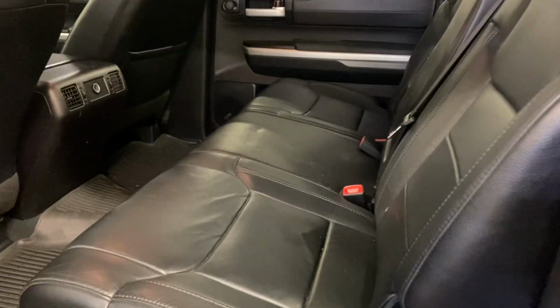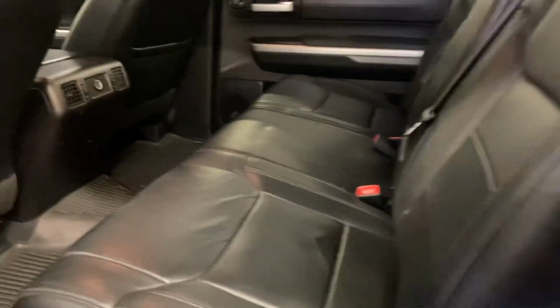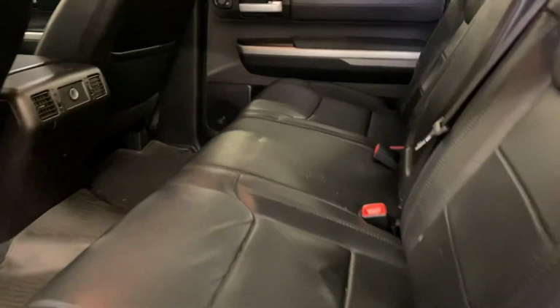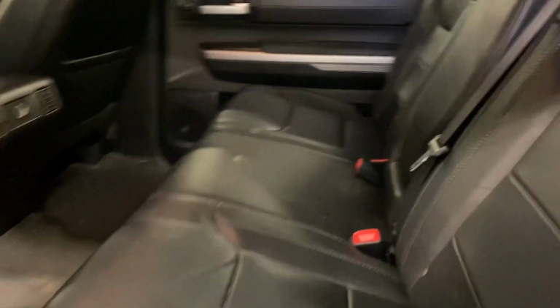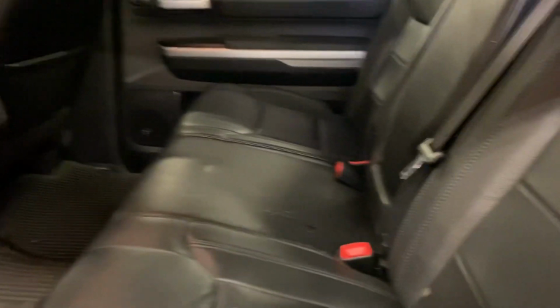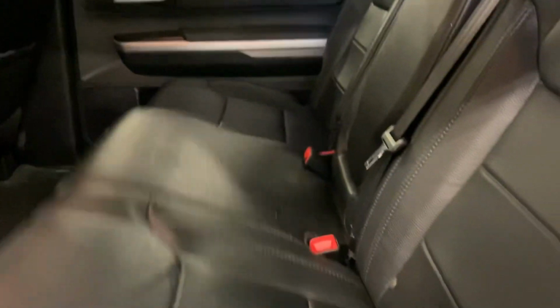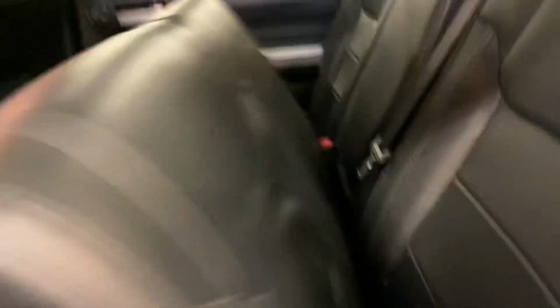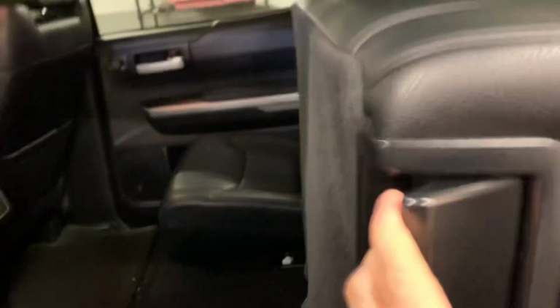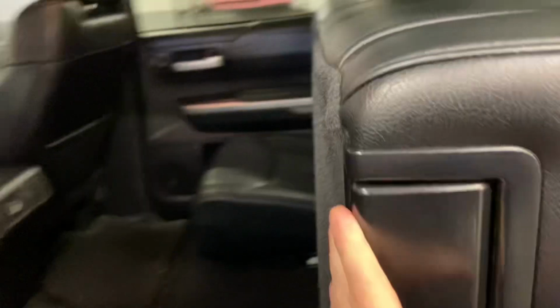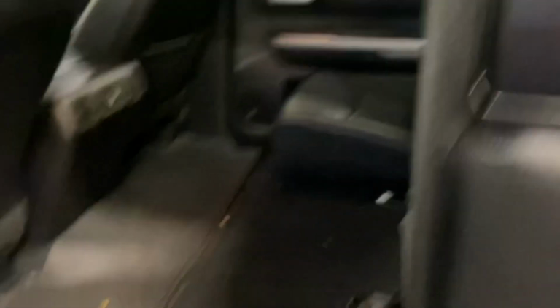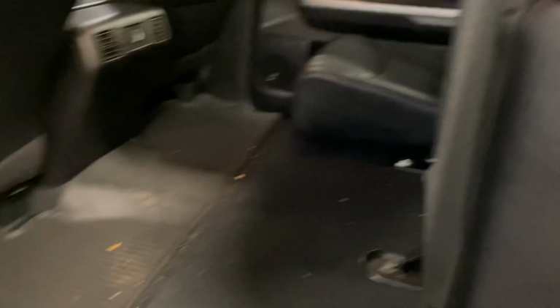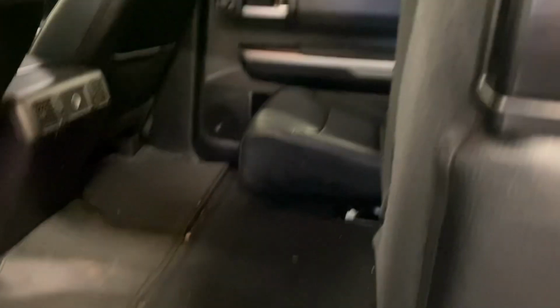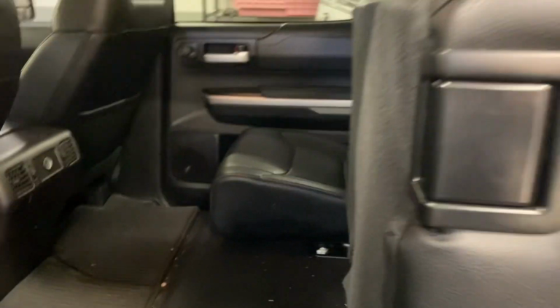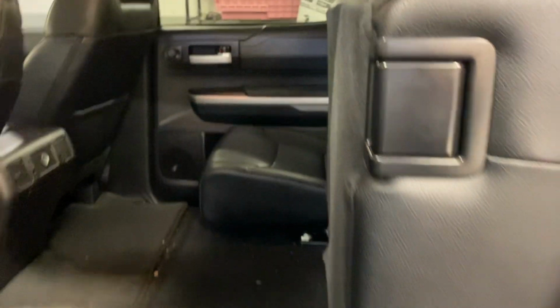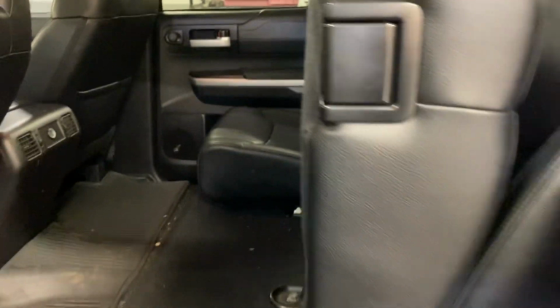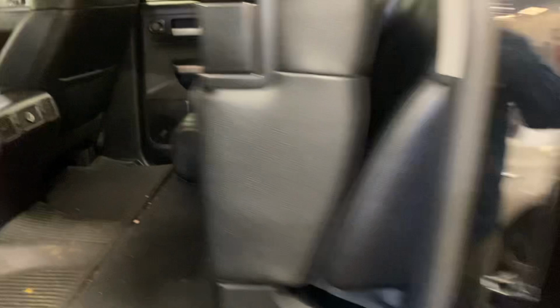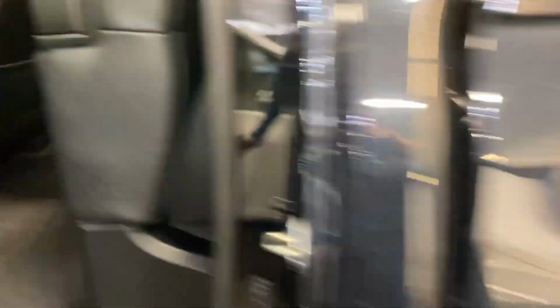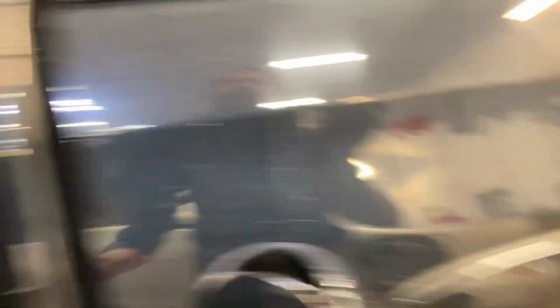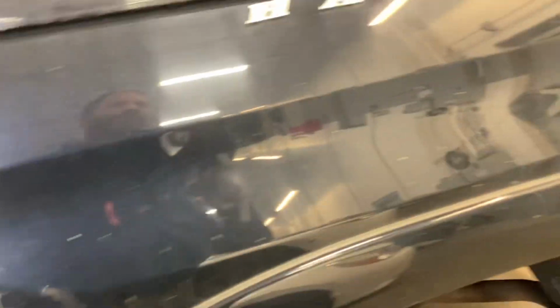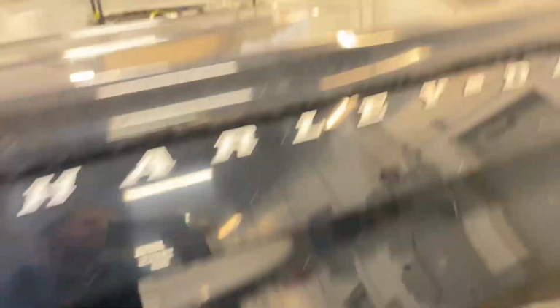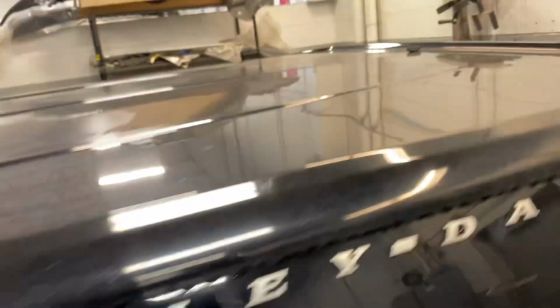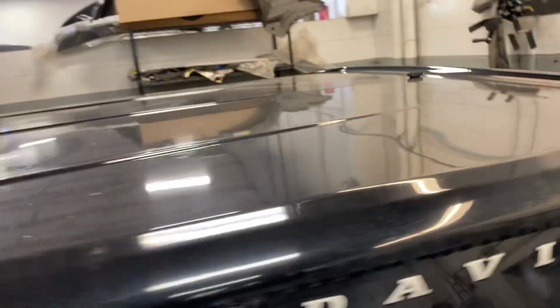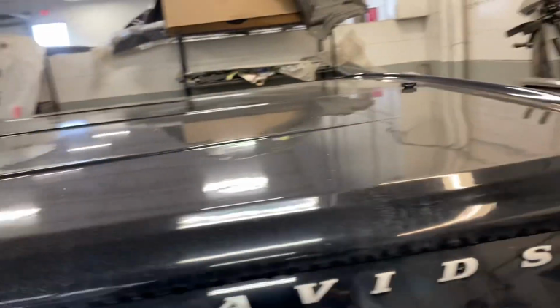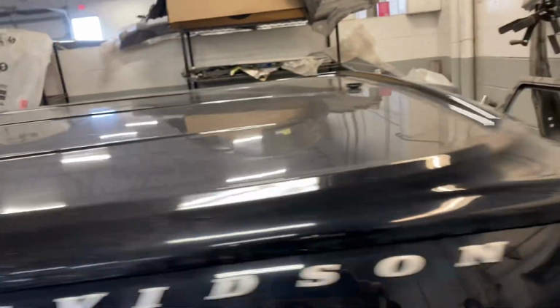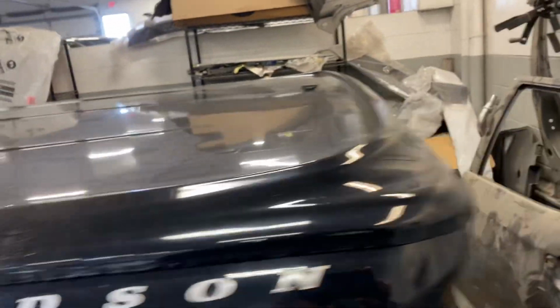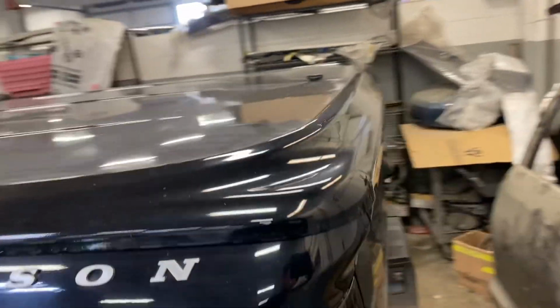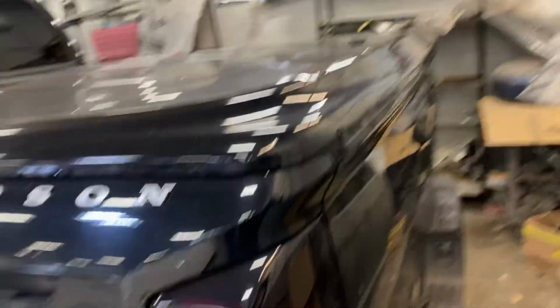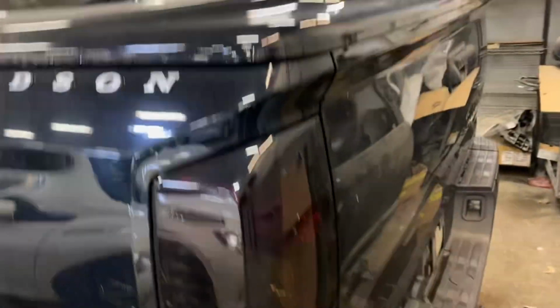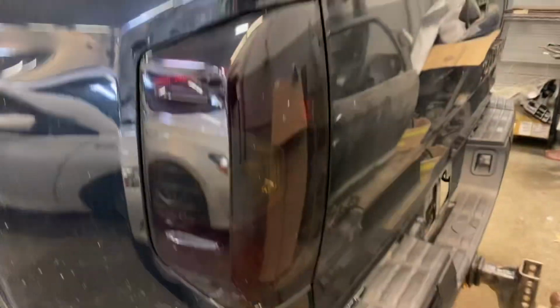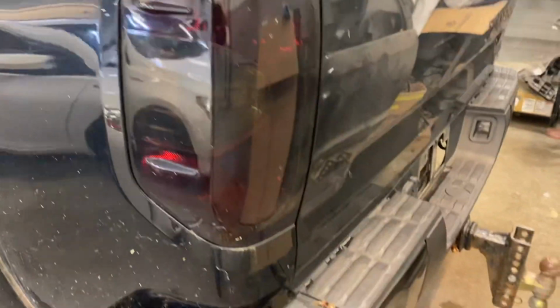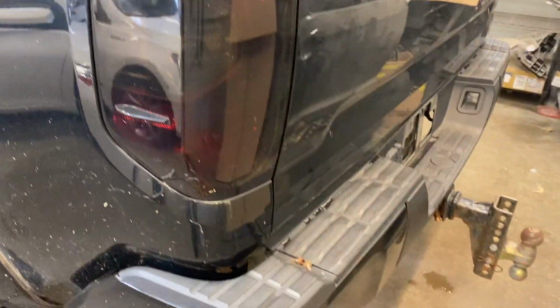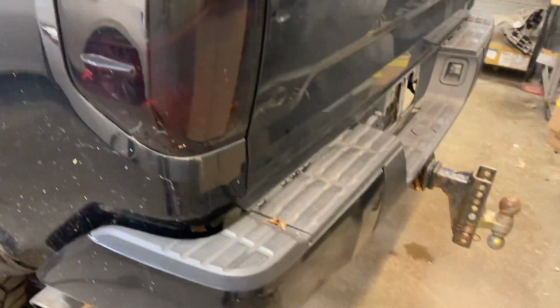Seats fold up to give you a full cargo area — plenty of room. Does have the hard tonneau cover and a factory tow hitch.